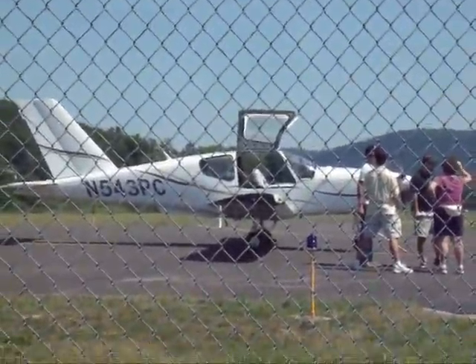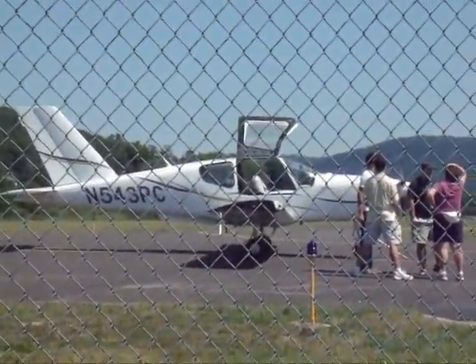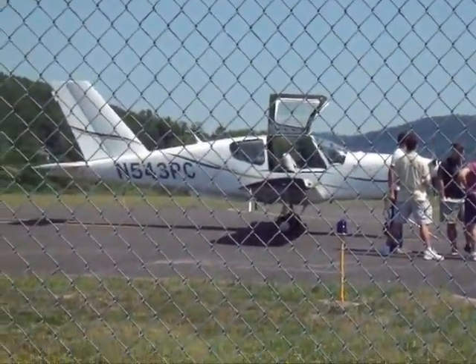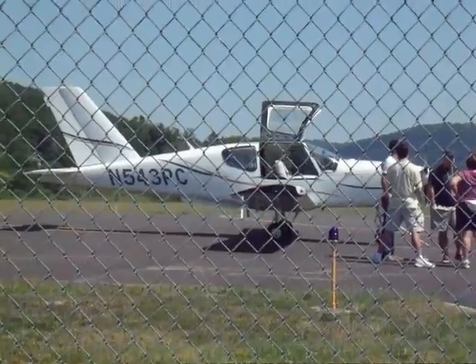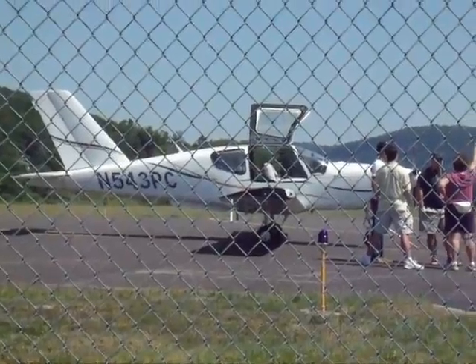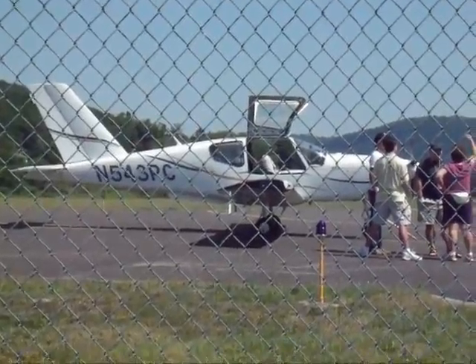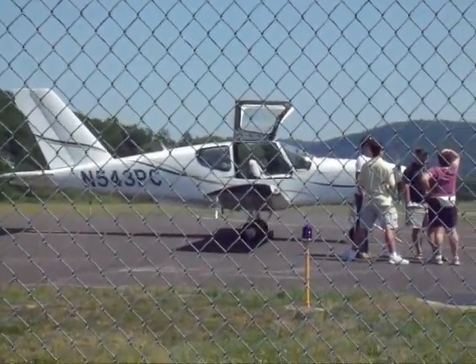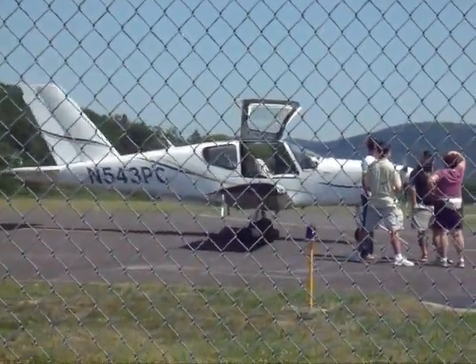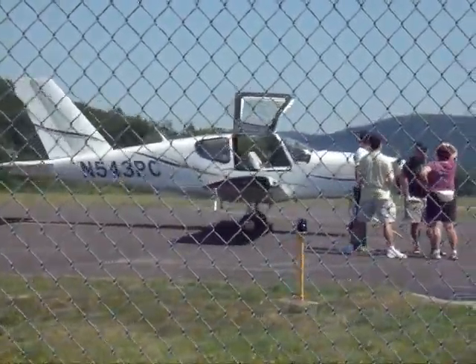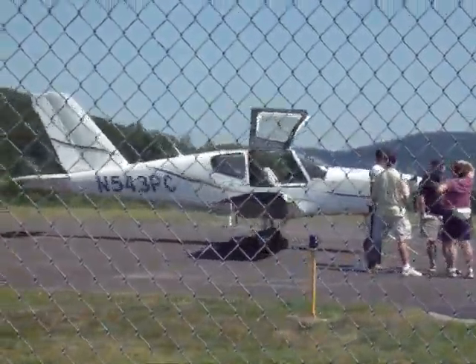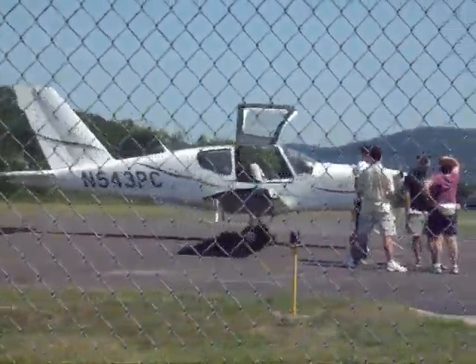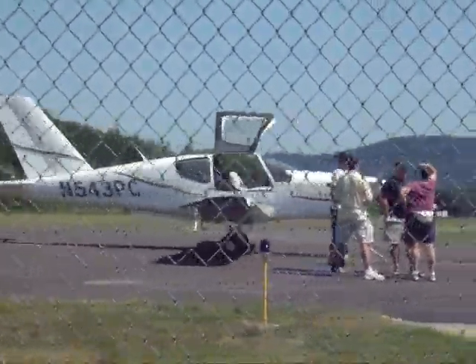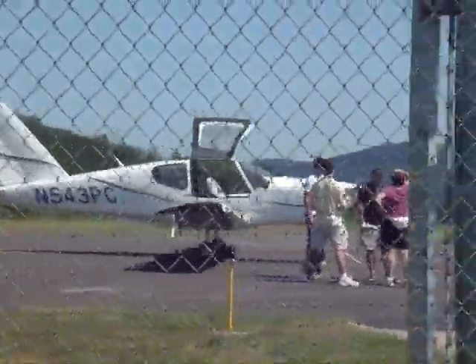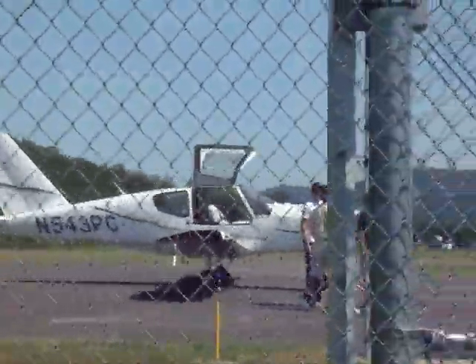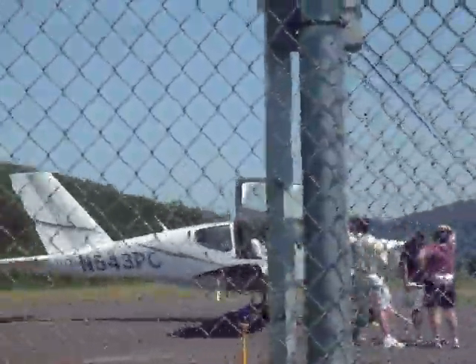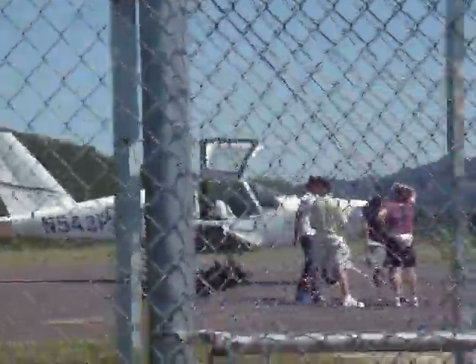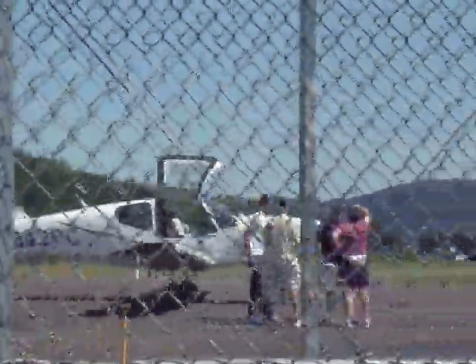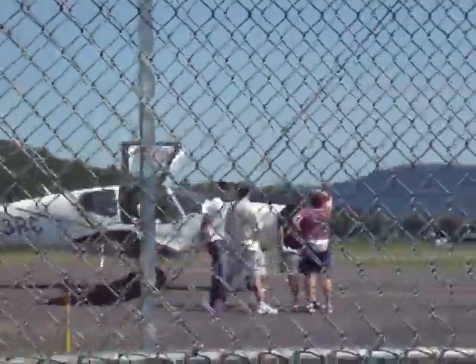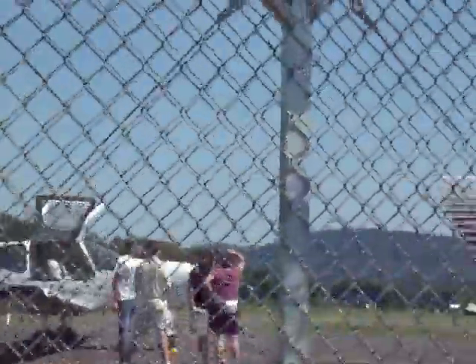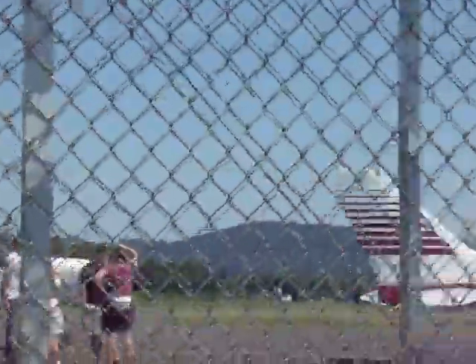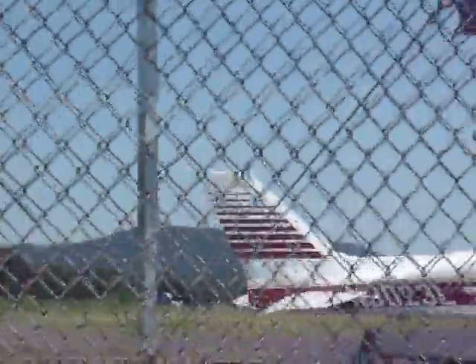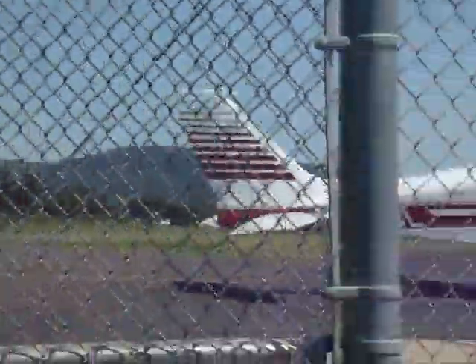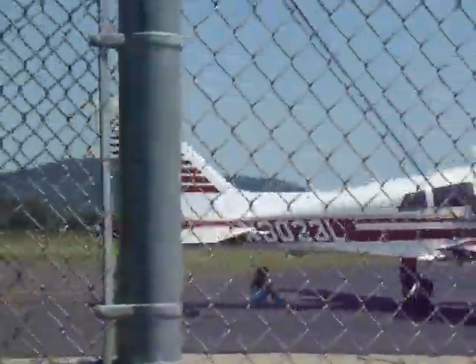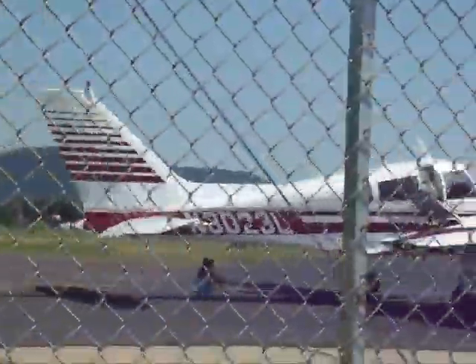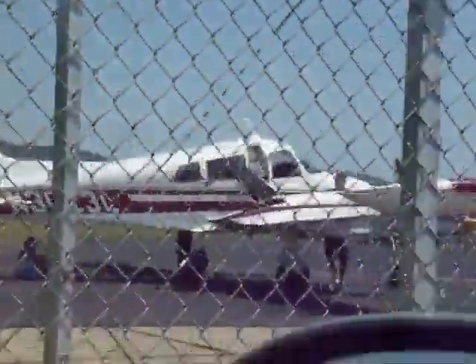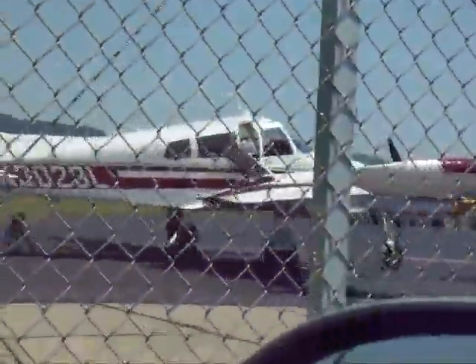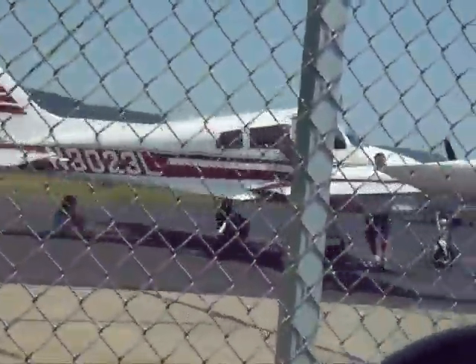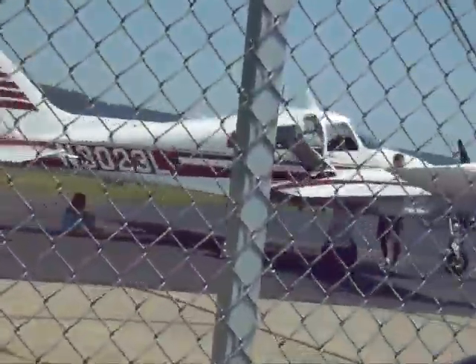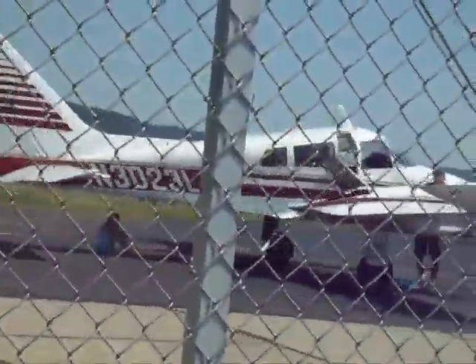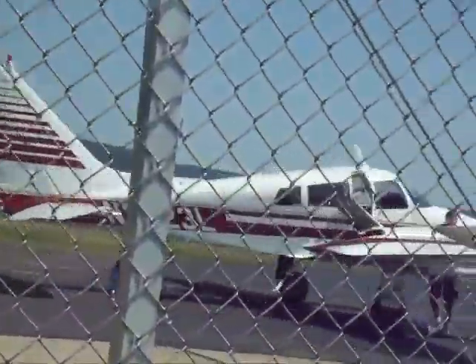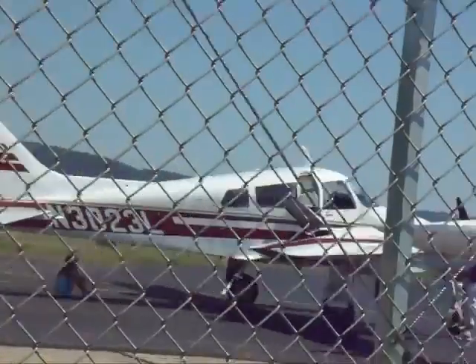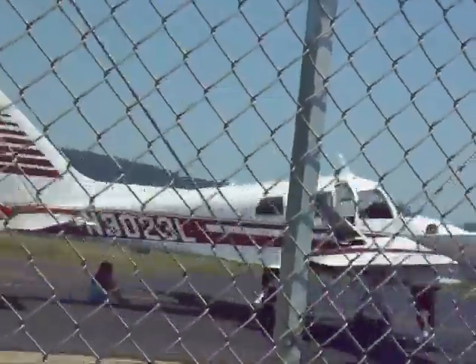And here we are at Bradford County Airport, where they have very inexpensive fuel, apparently. This is, I guess, a Cessna, what, 310? Kind of like a Sky King airplane.